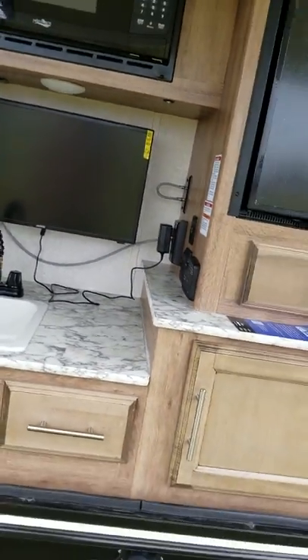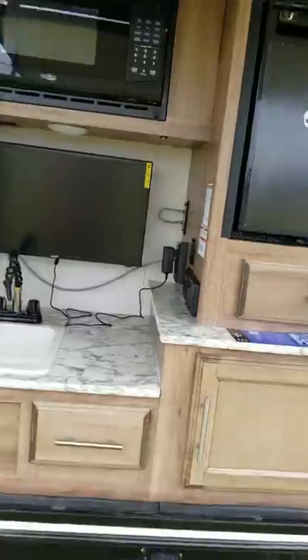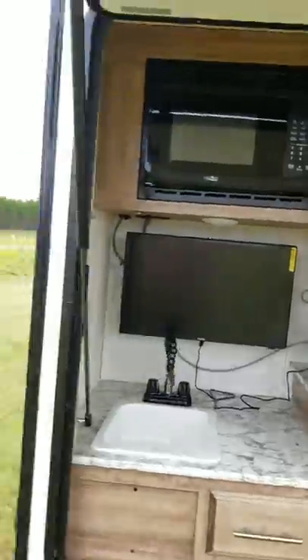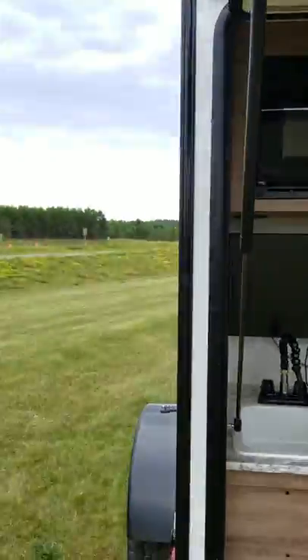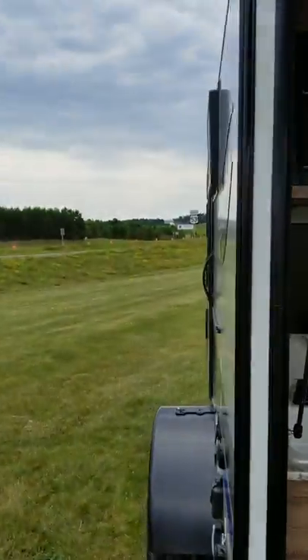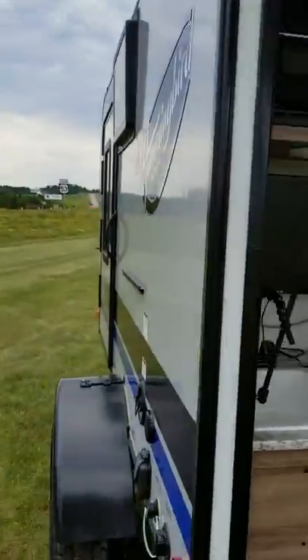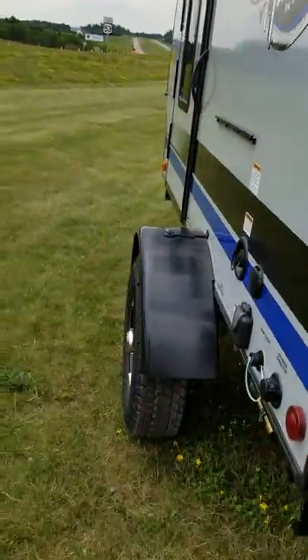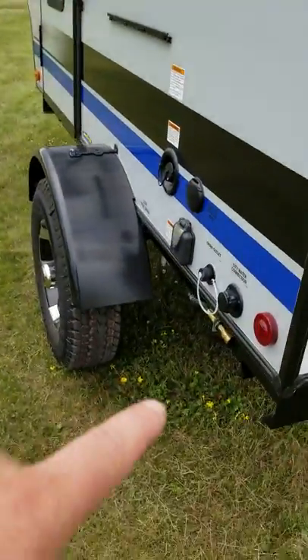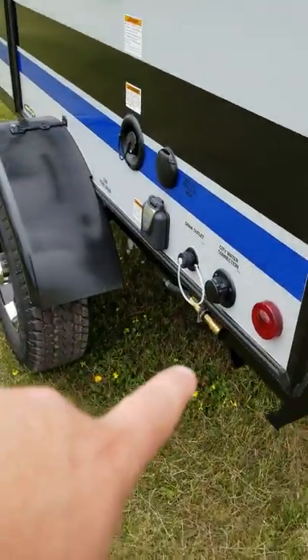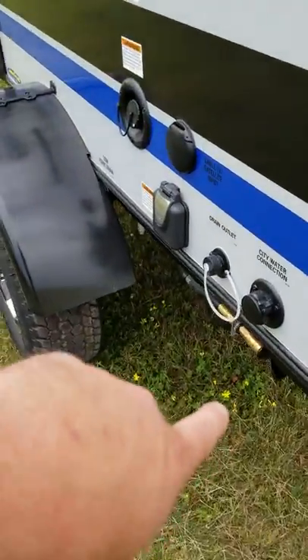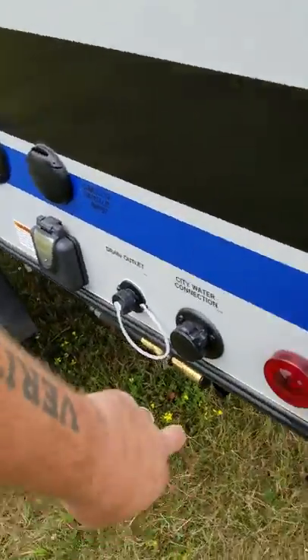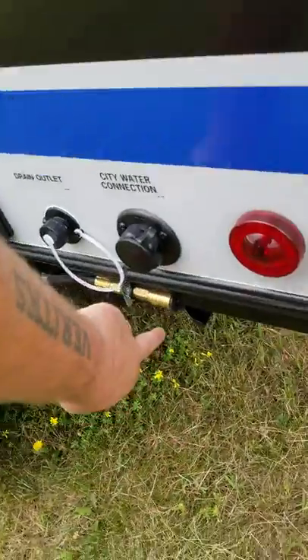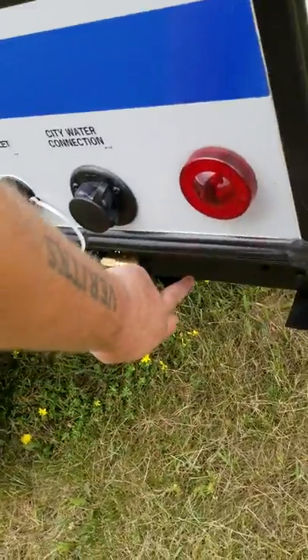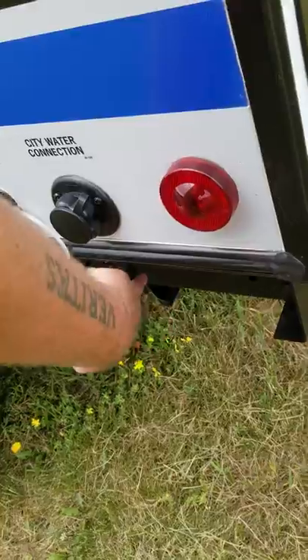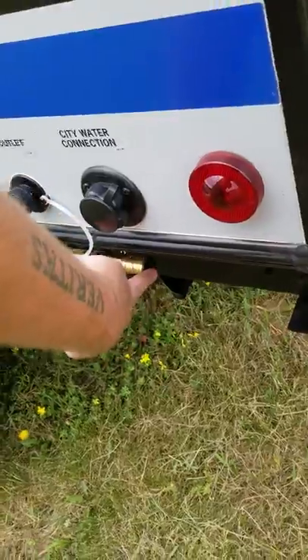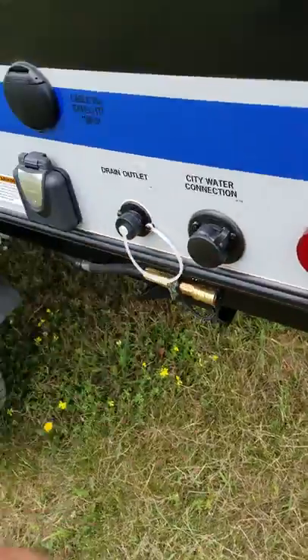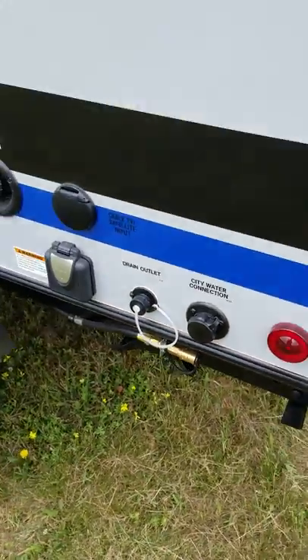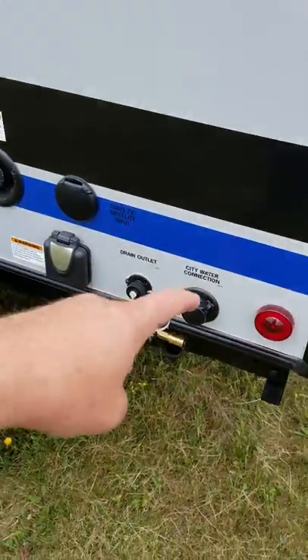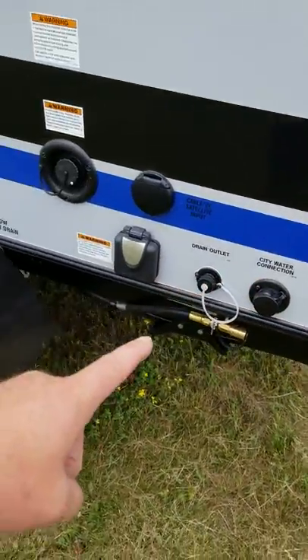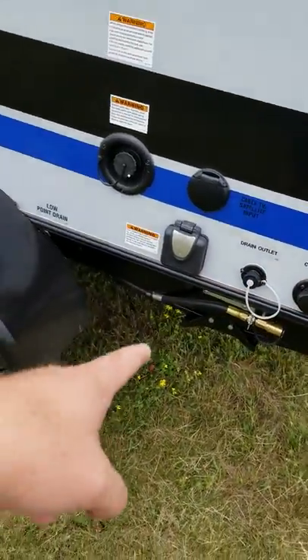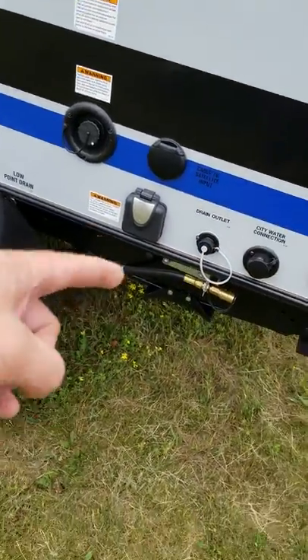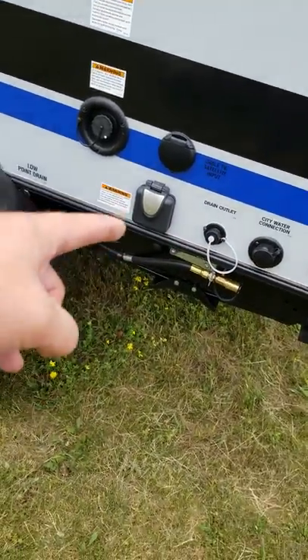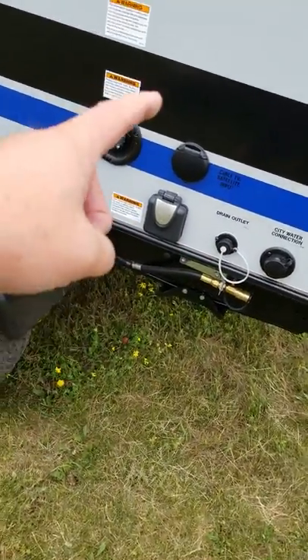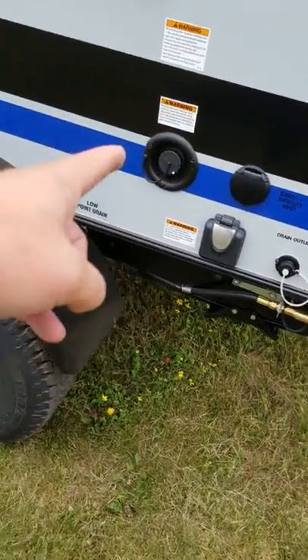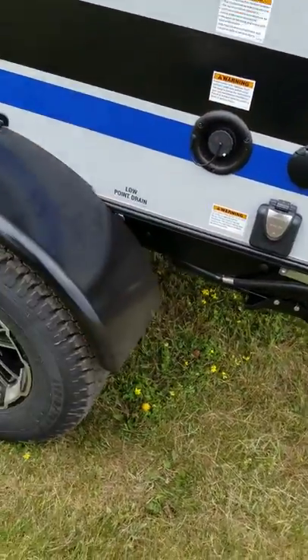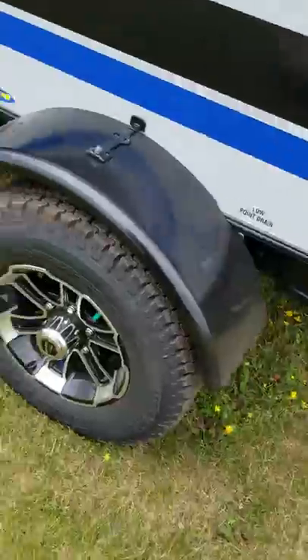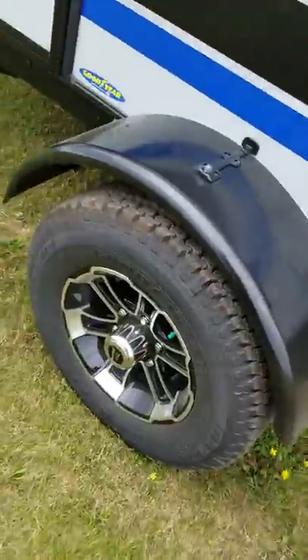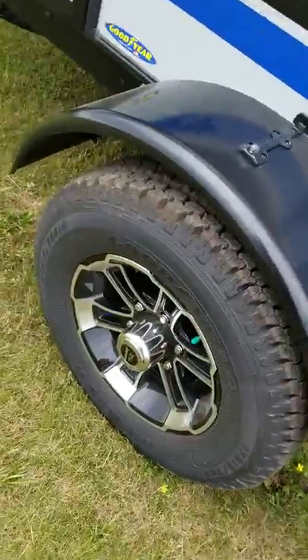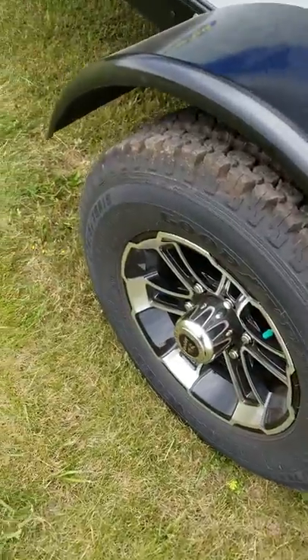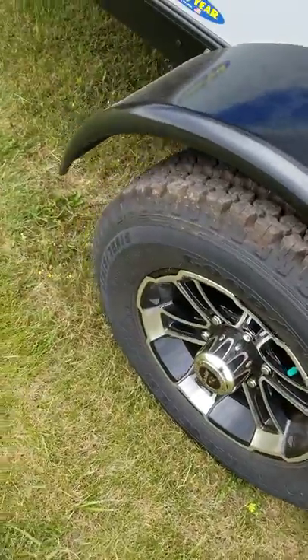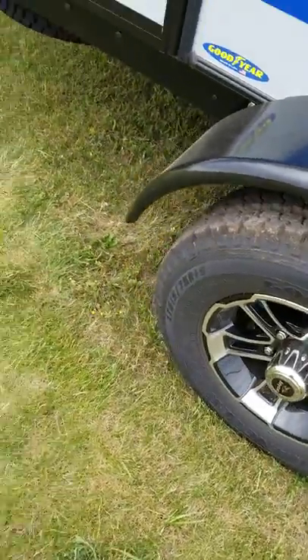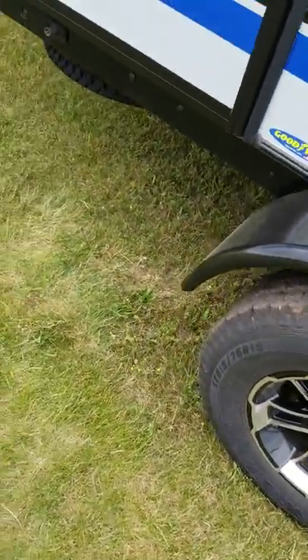You get all your hookups in conjunction with the outside kitchen. You get an easy connect for propane on the grill, city drain, power in, cable in, your potable water. All-terrain tires again.